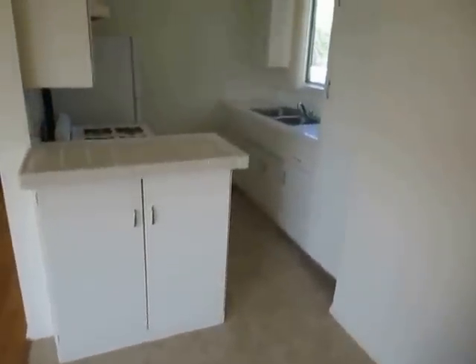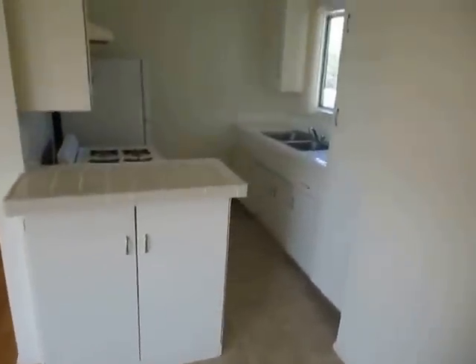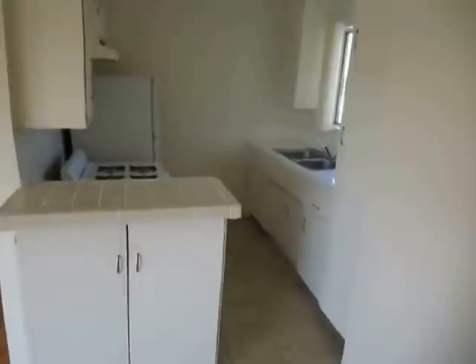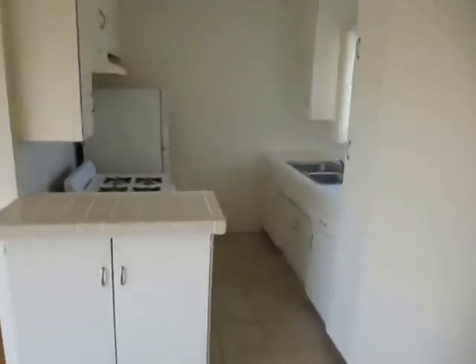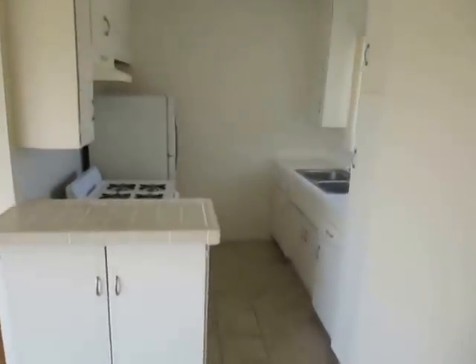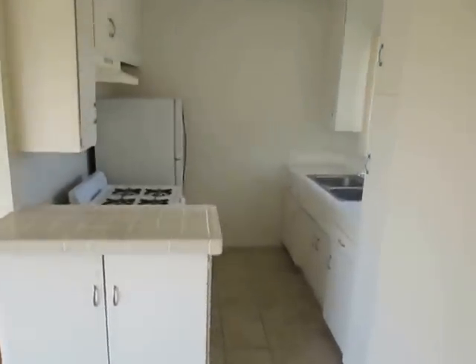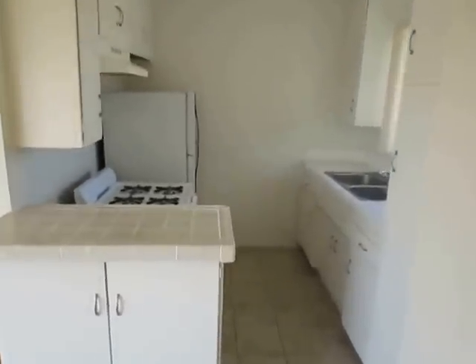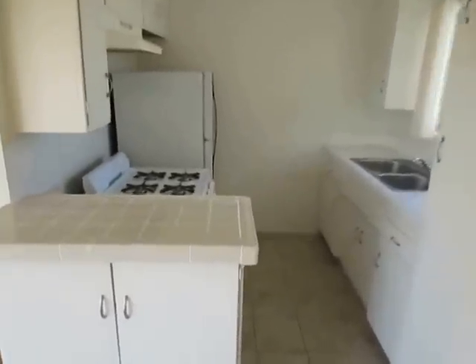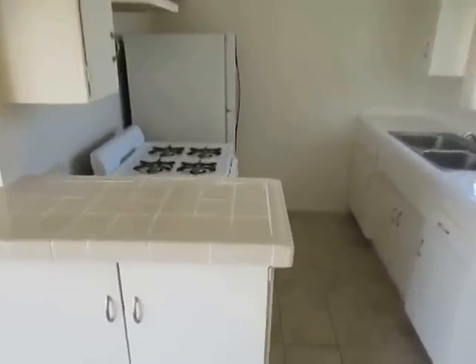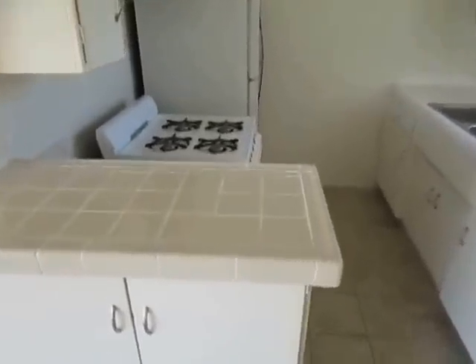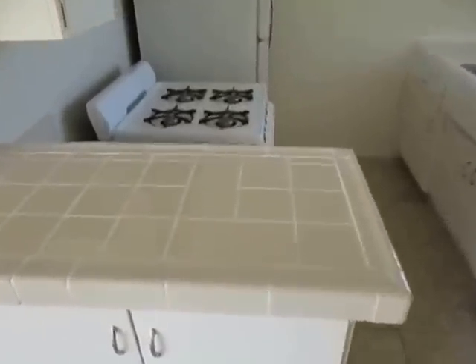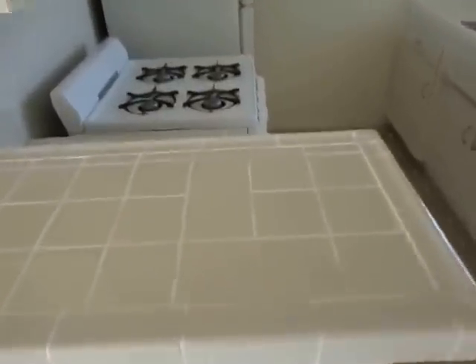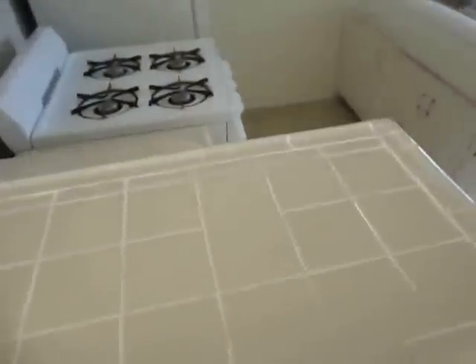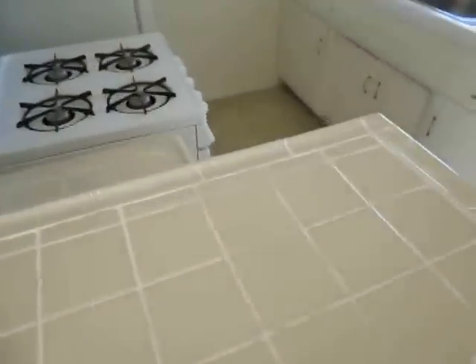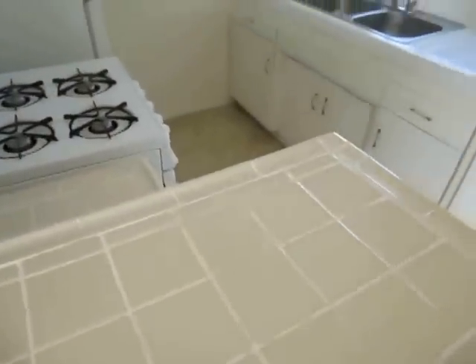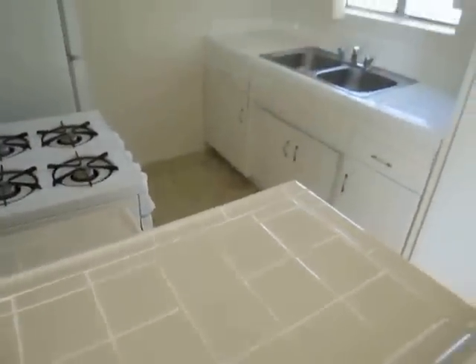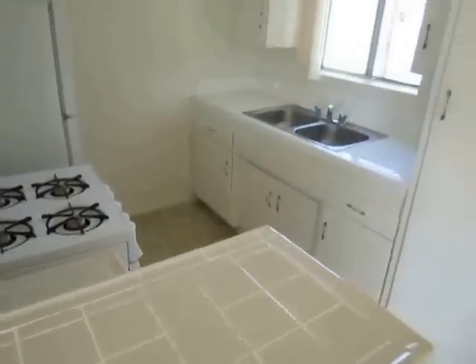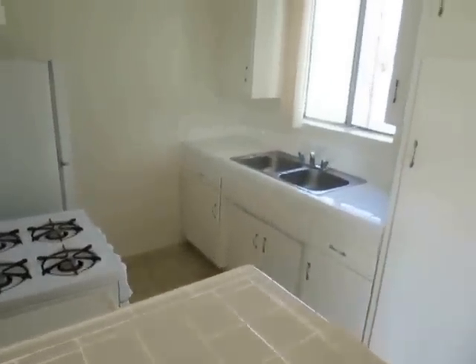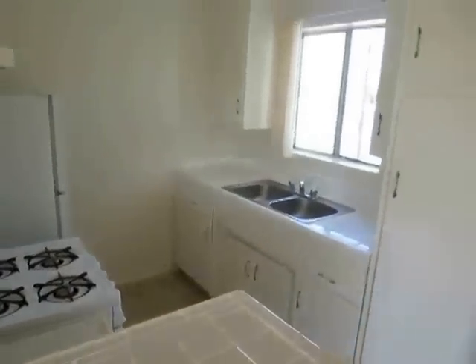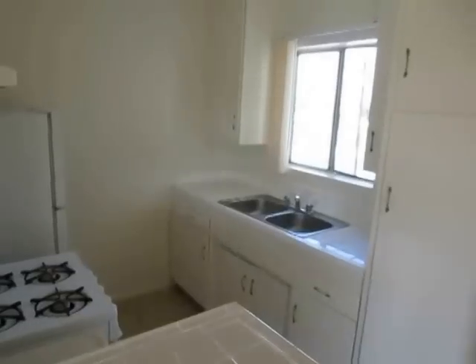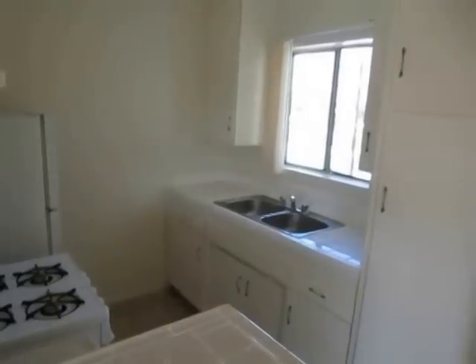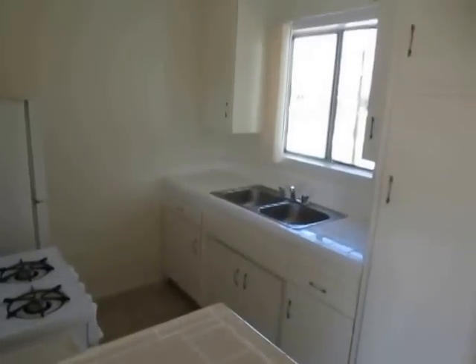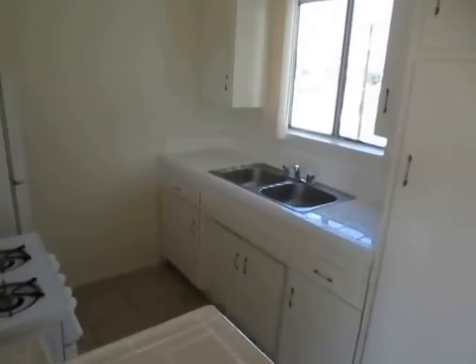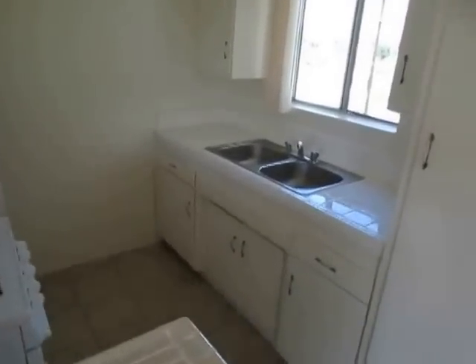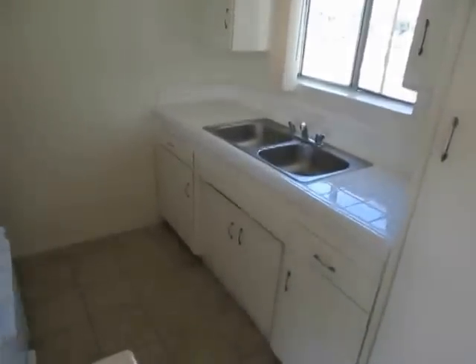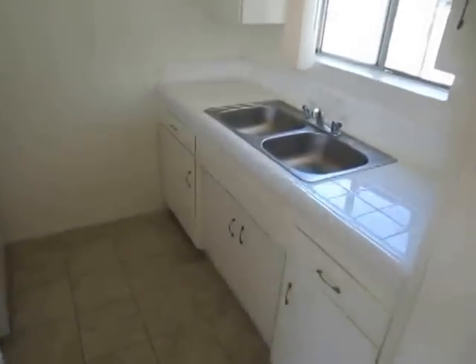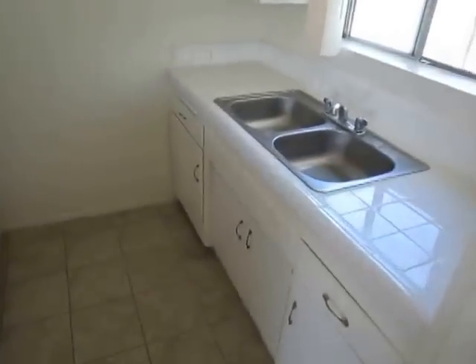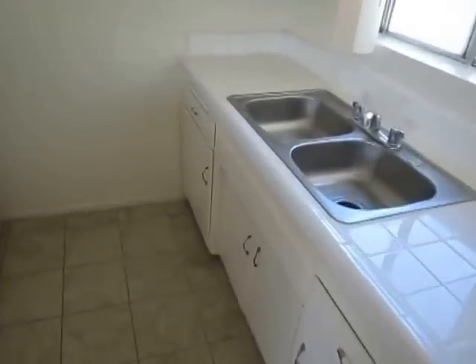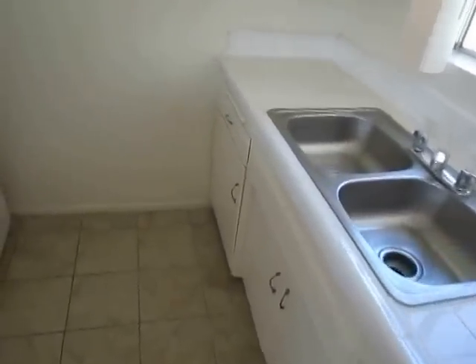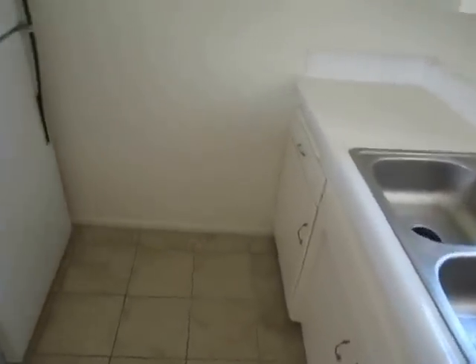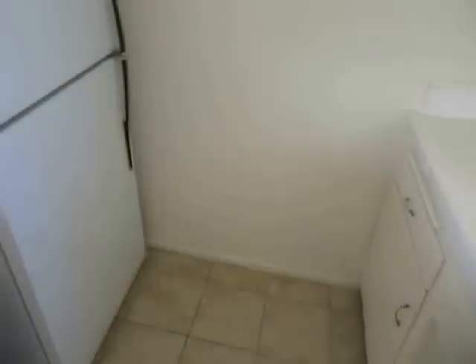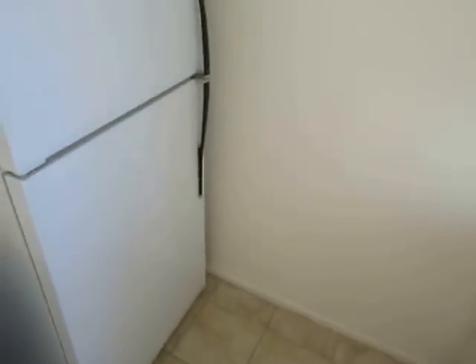It has a full kitchen with attractive tile work. The kitchen appliances are included.